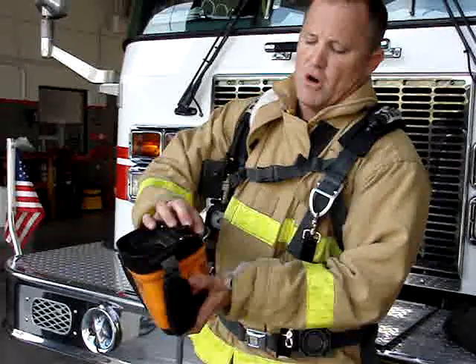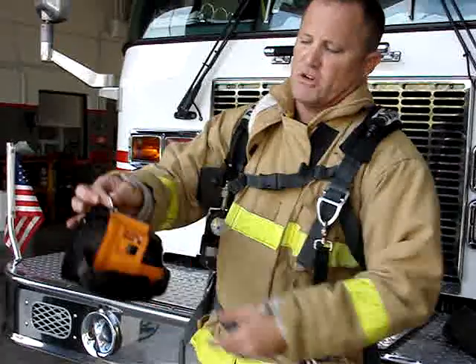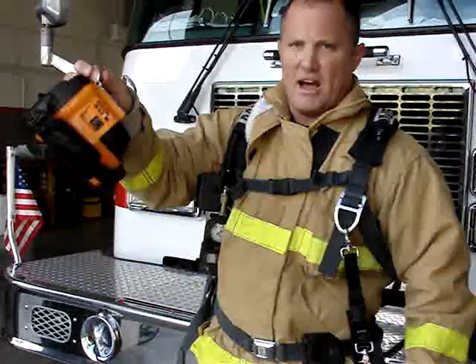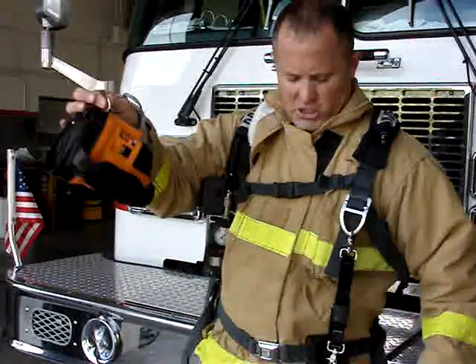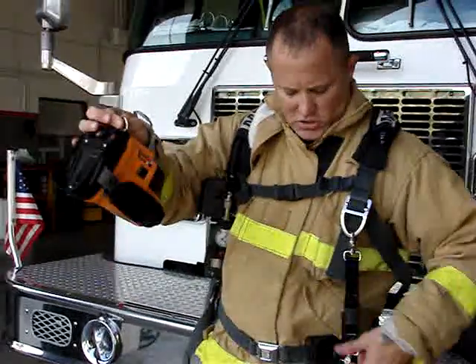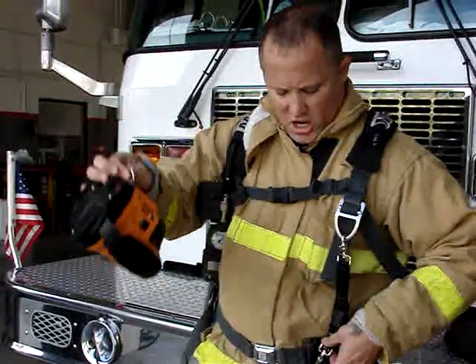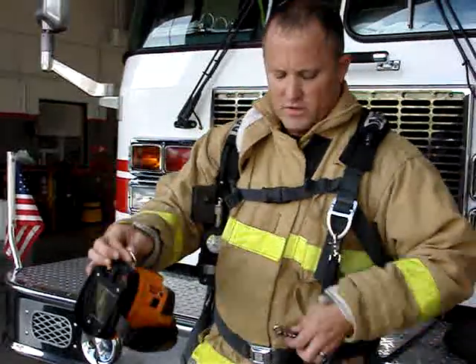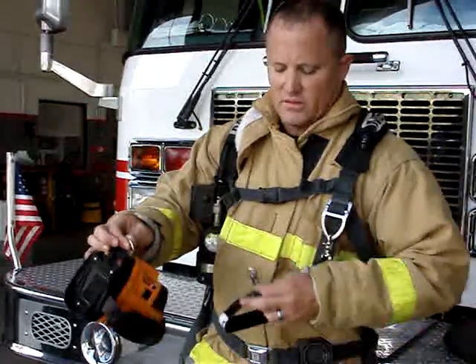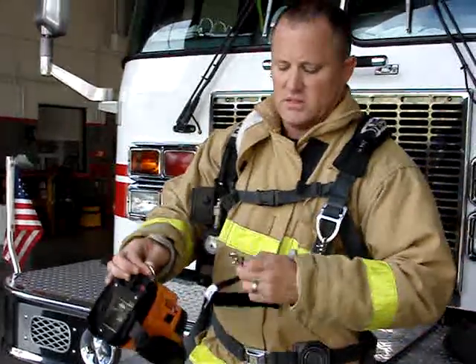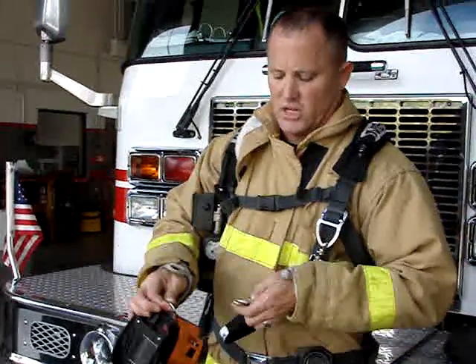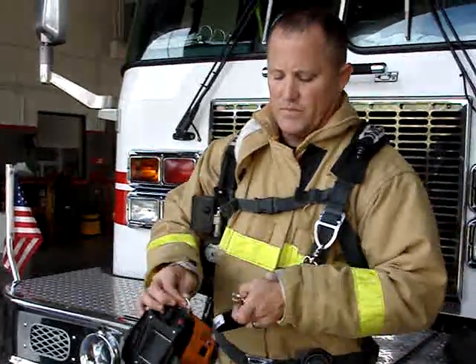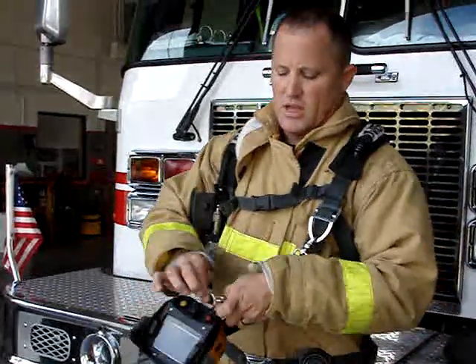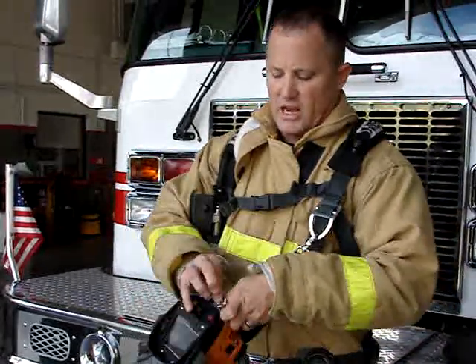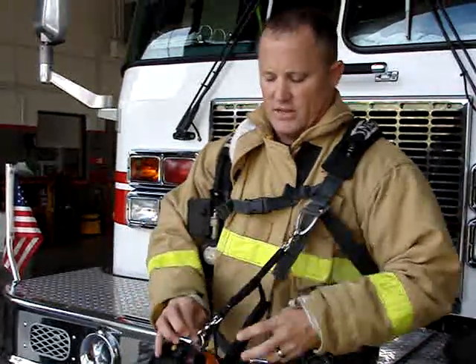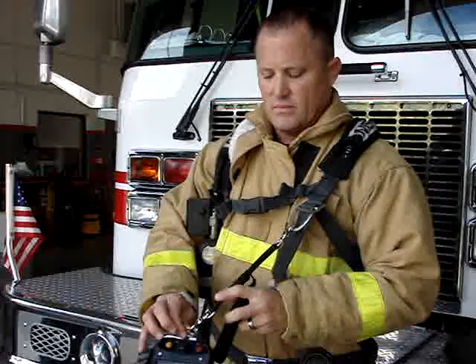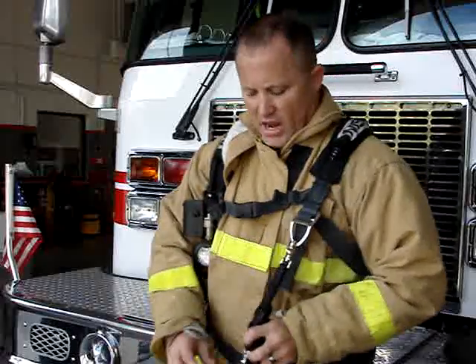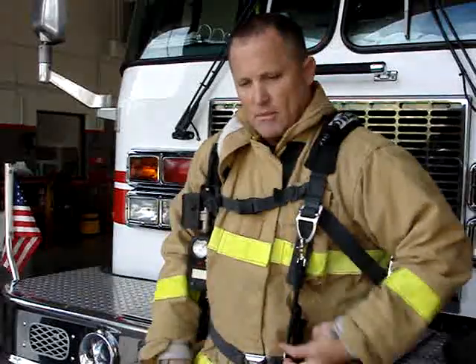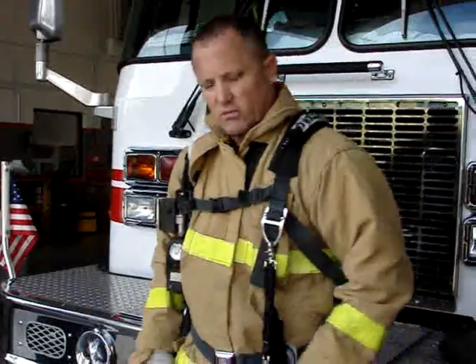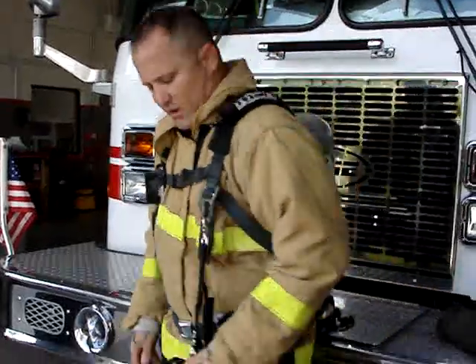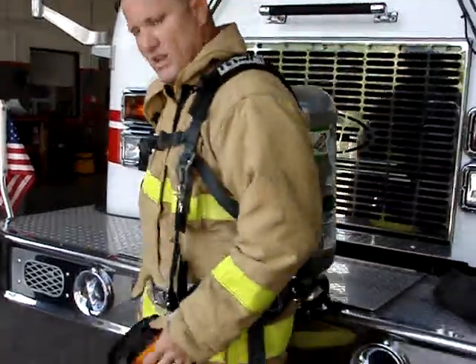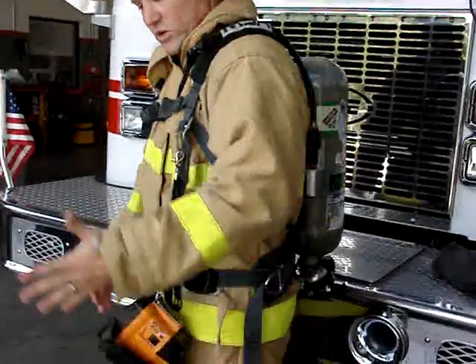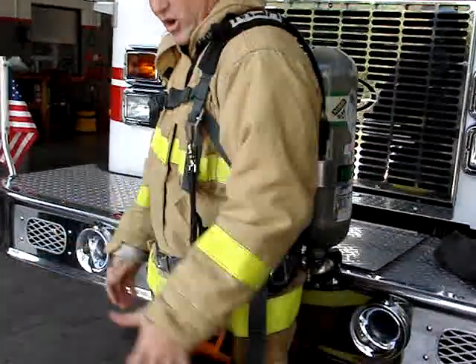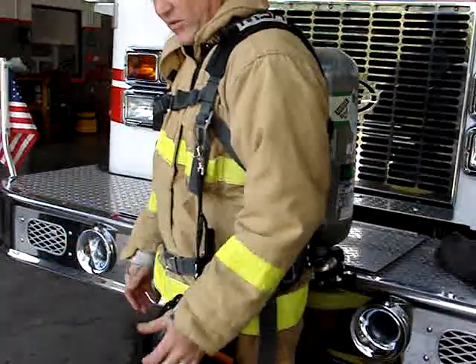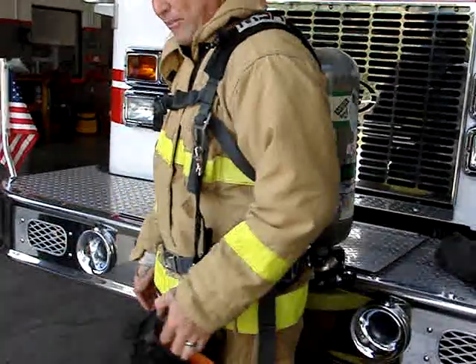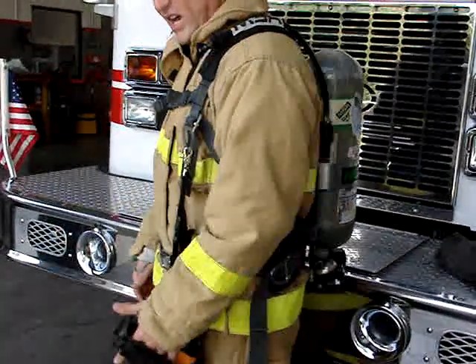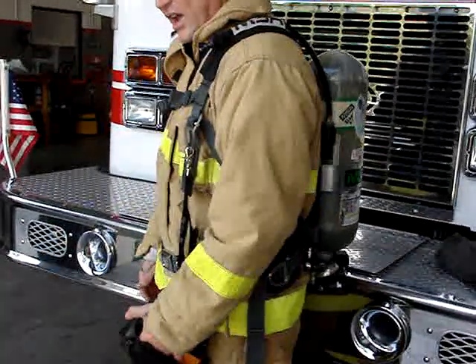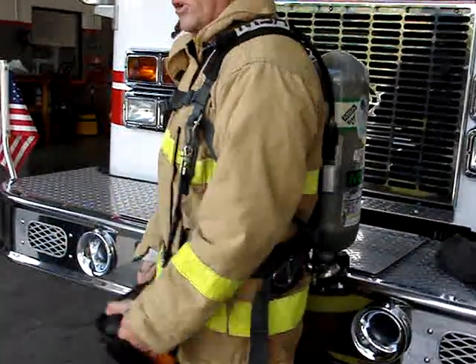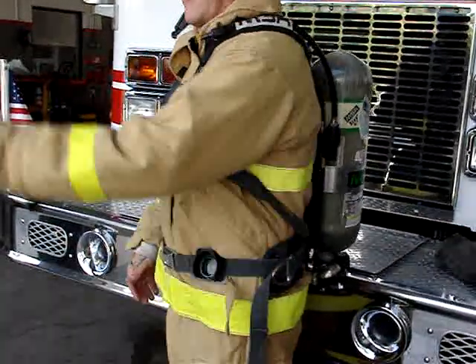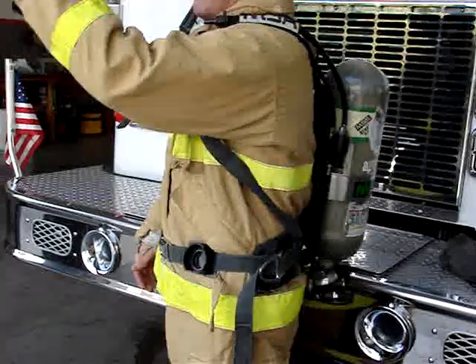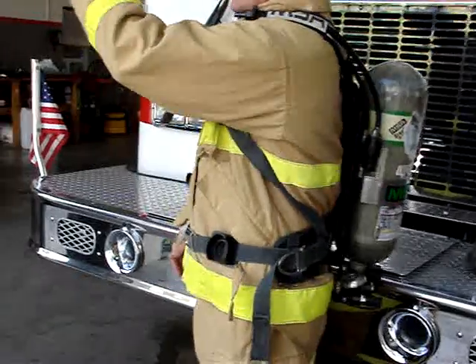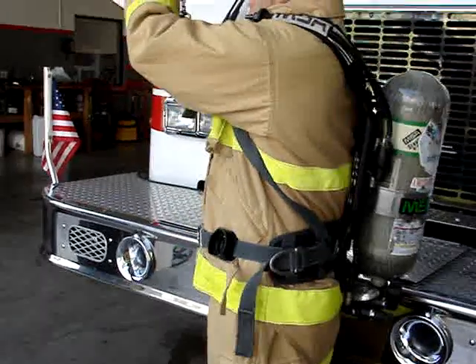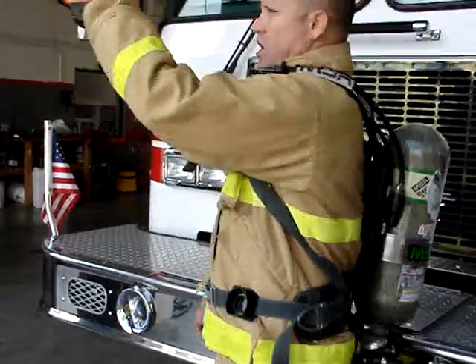Most cameras have a connection, as you see here. Take this scissor clip and connect it. Your camera's going to hang around at waist level, which is about arm level — perfect height for you to grab the camera and pan around.